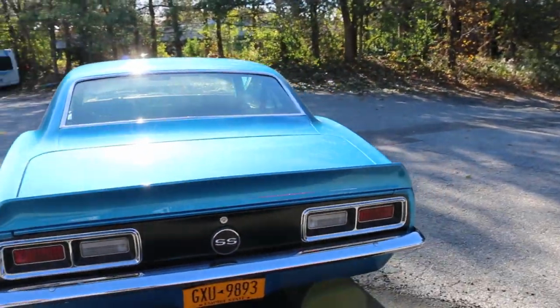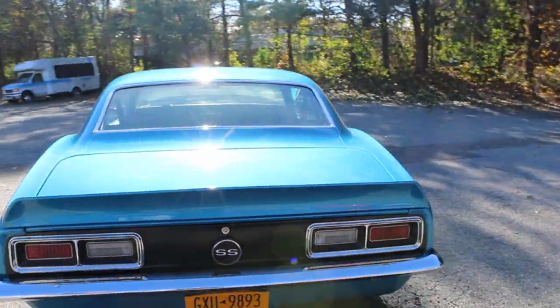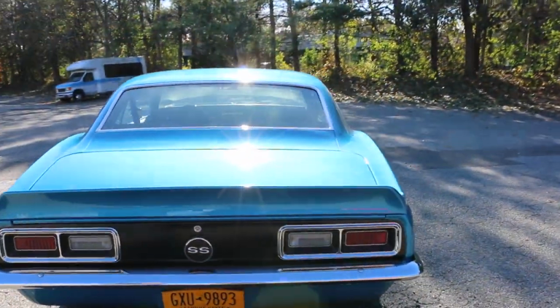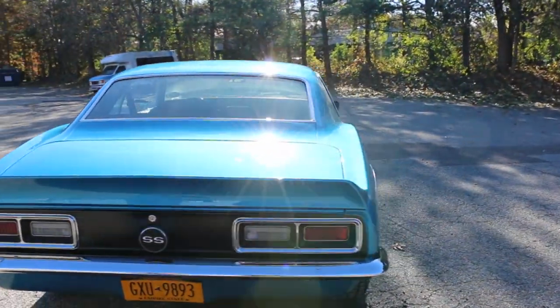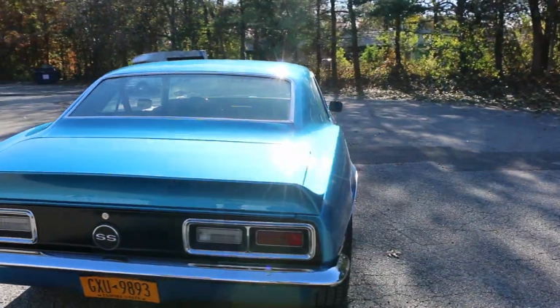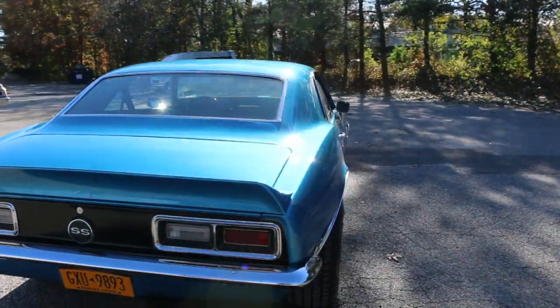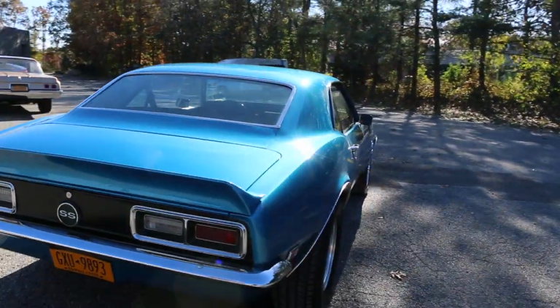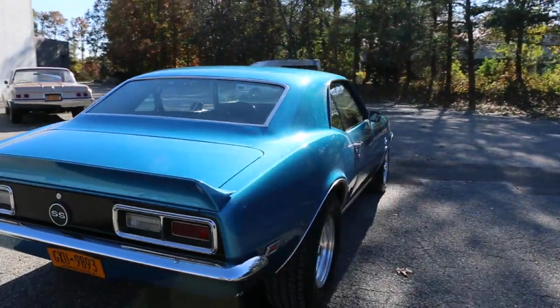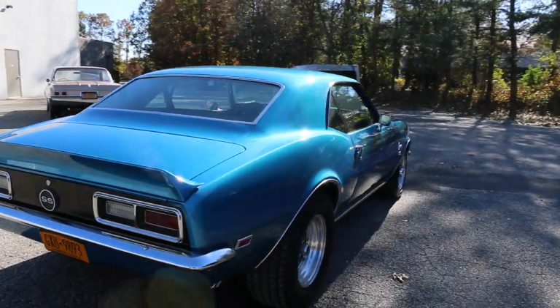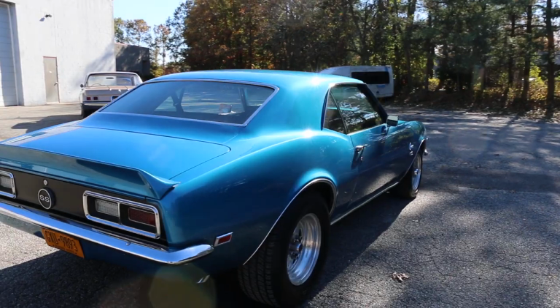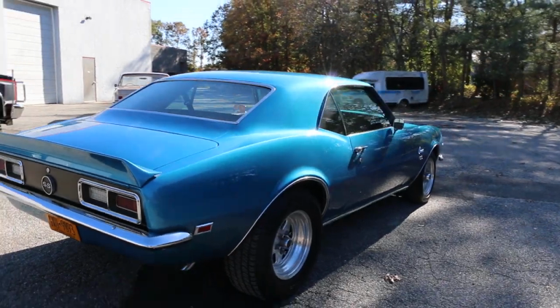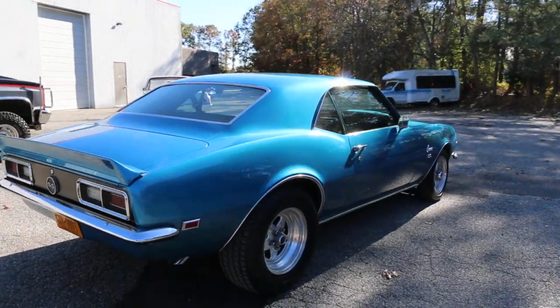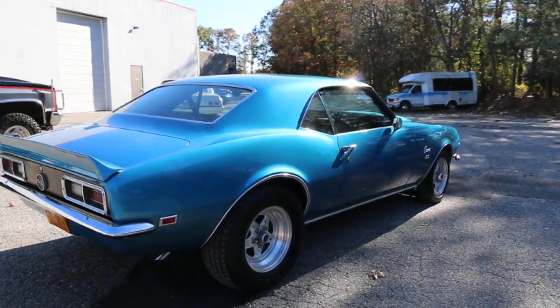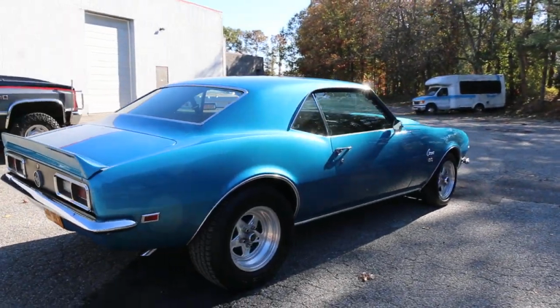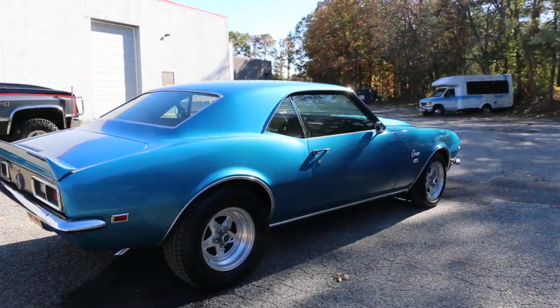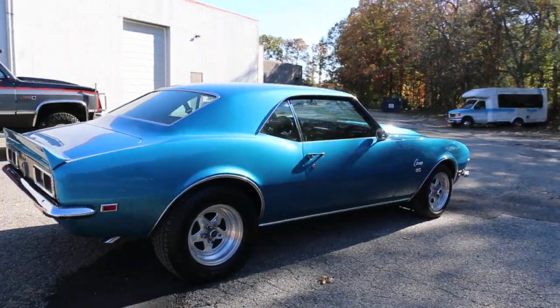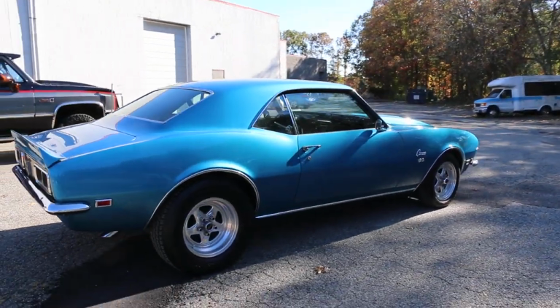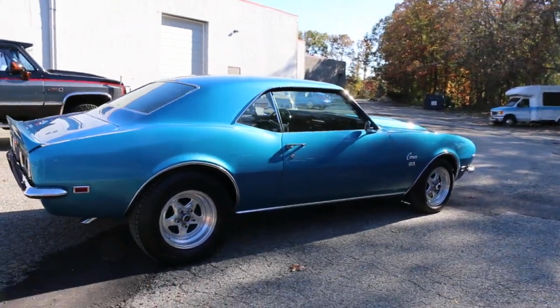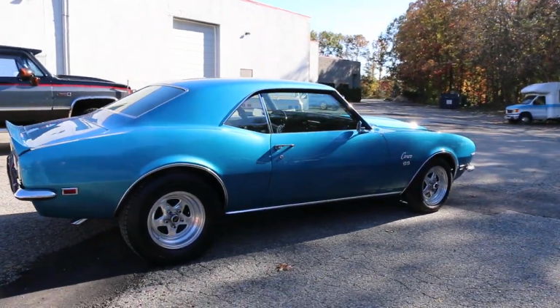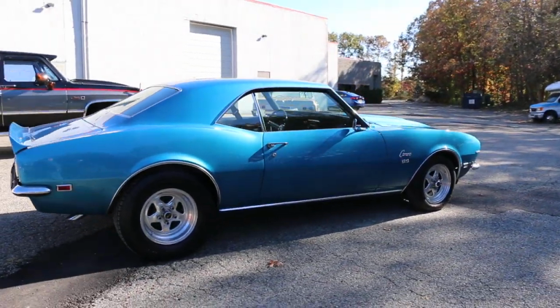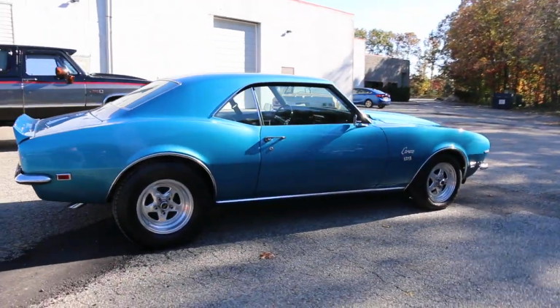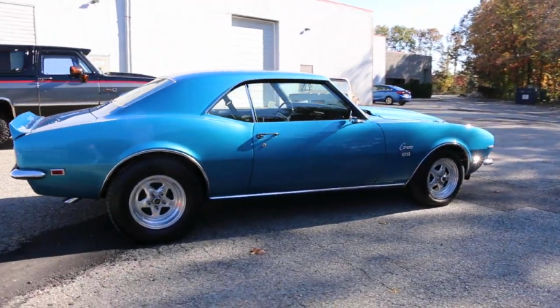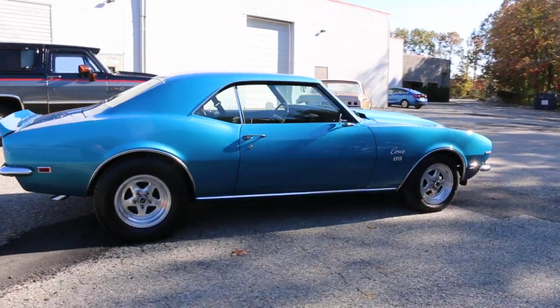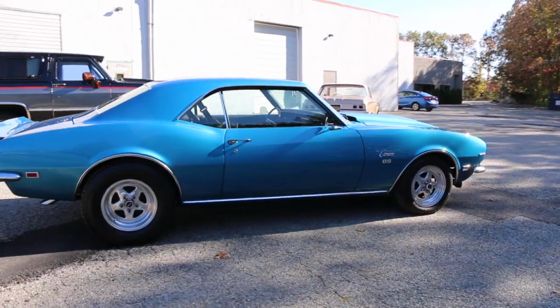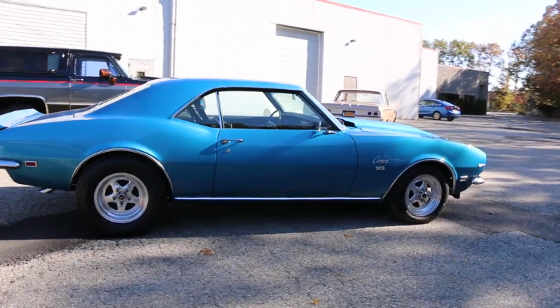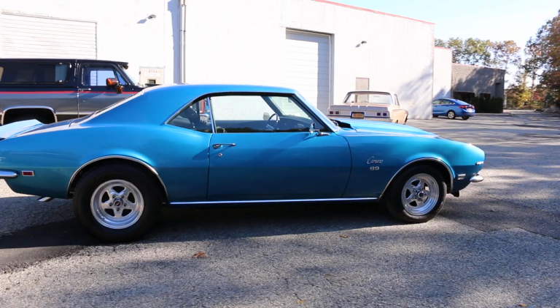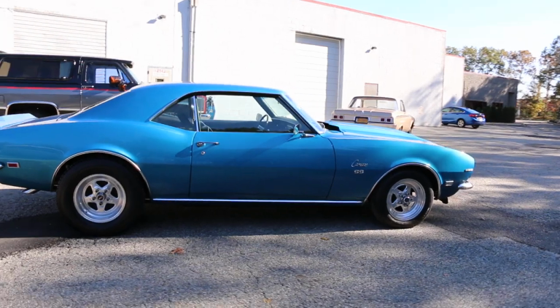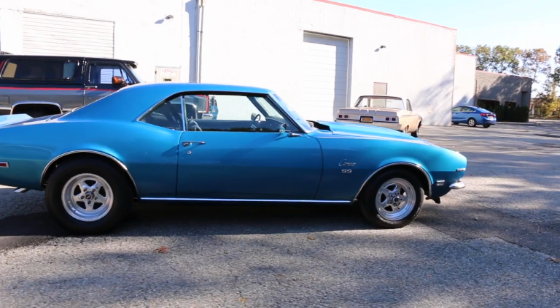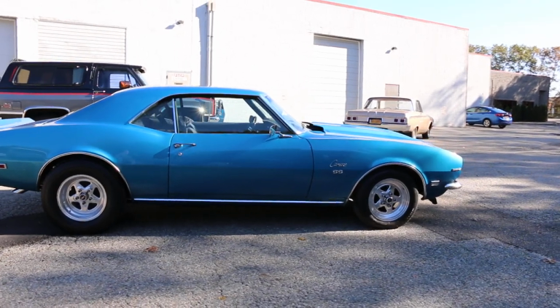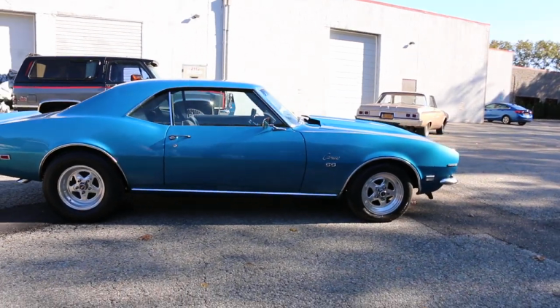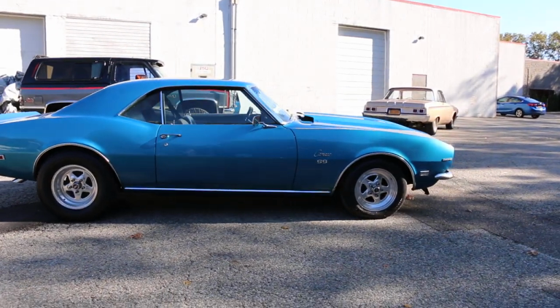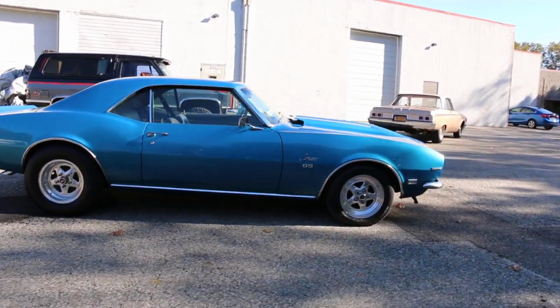Sneaky. We try to keep it somewhere between a resto mod and stock. I do have the original rally wheels for it, or you could put 20s on it and really change the look of the whole car.